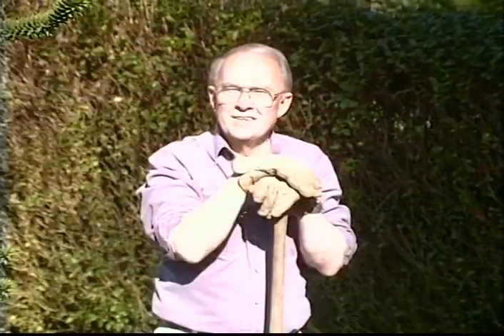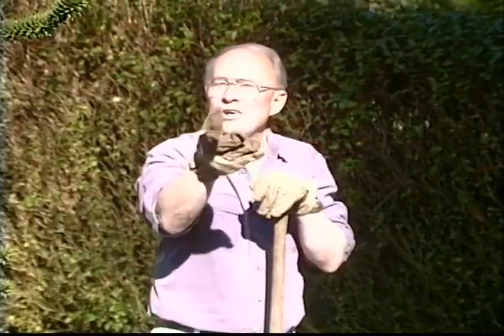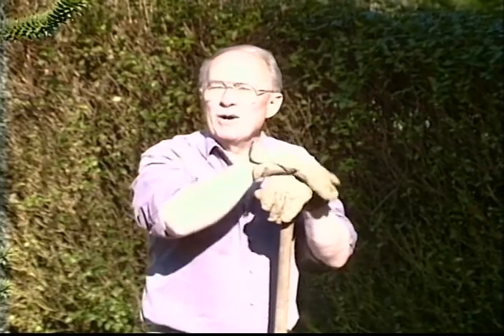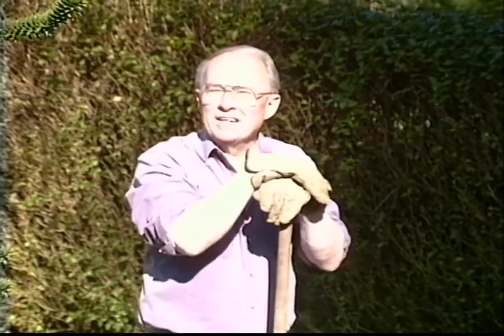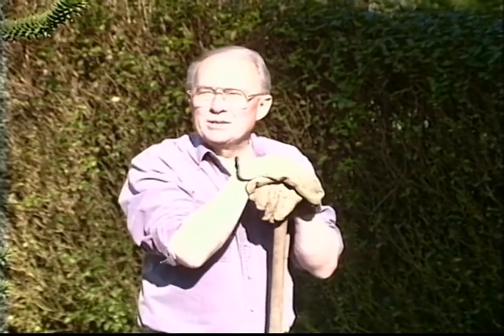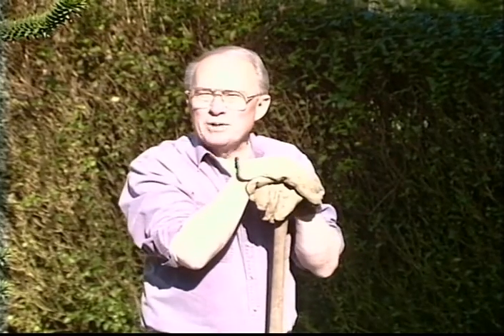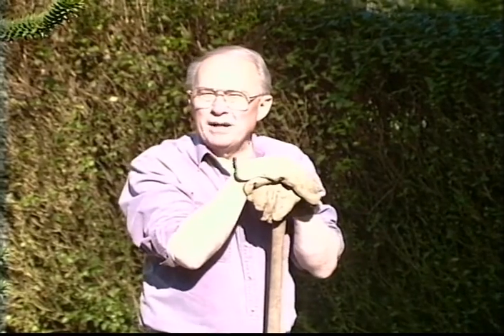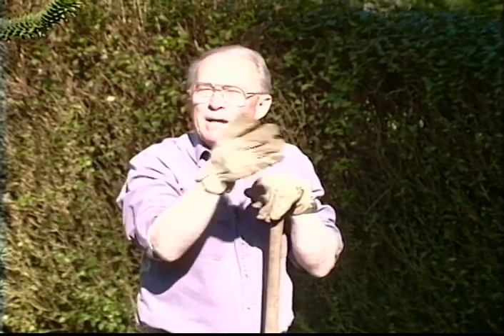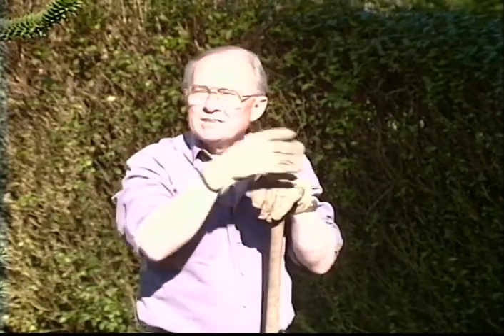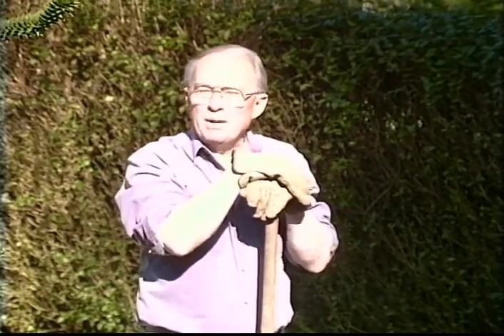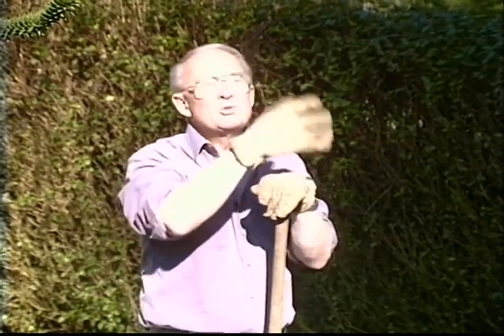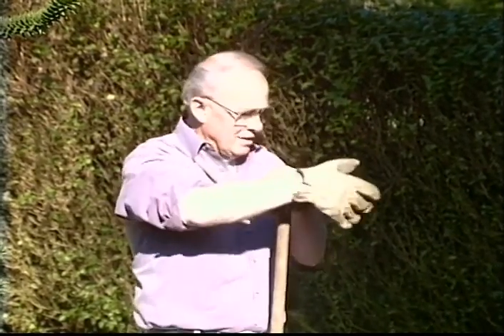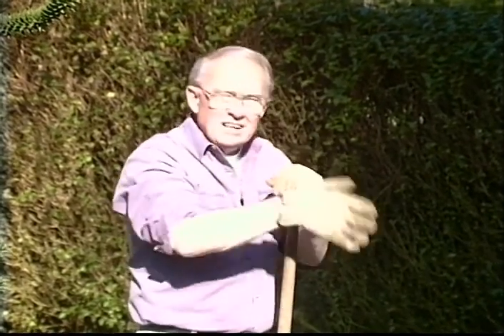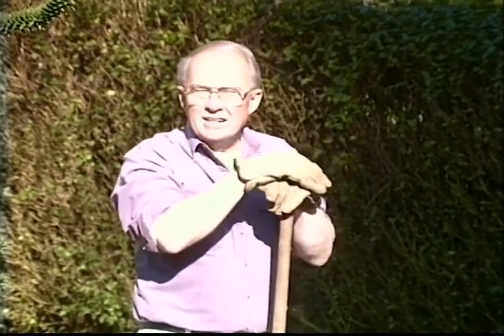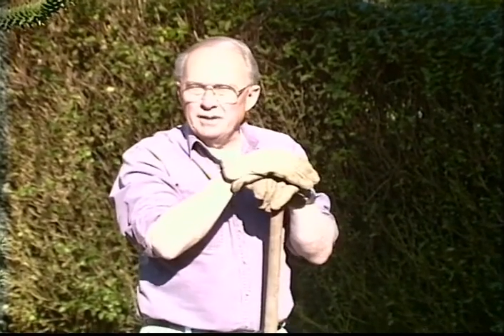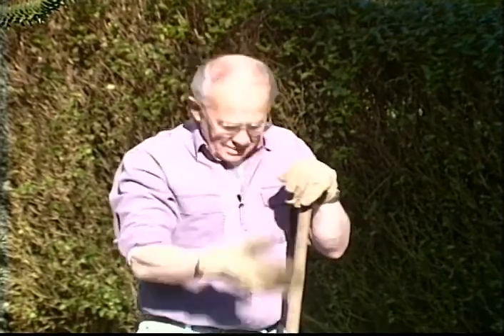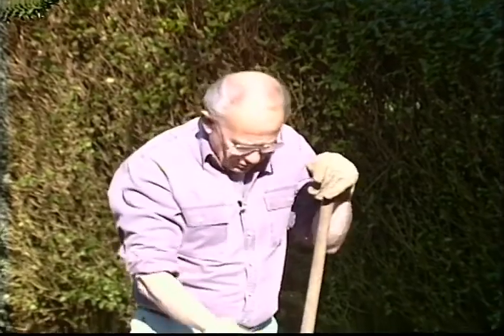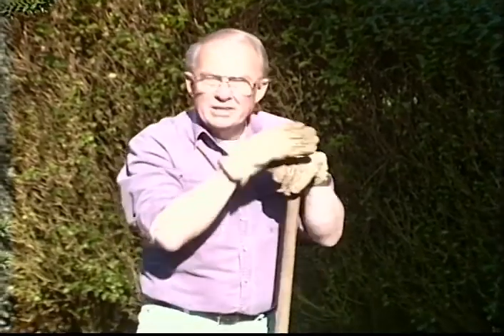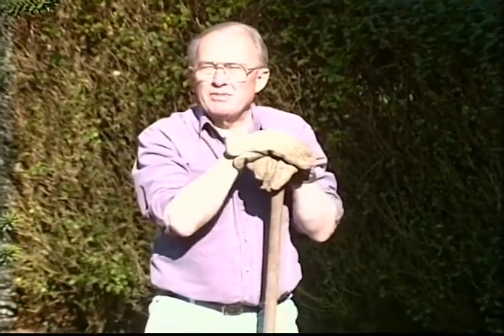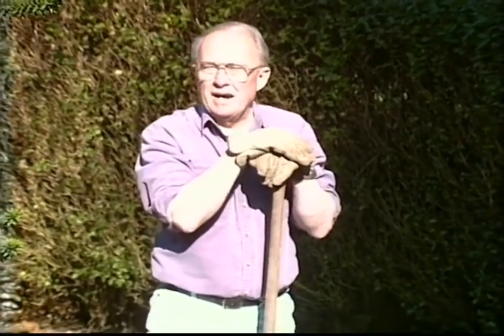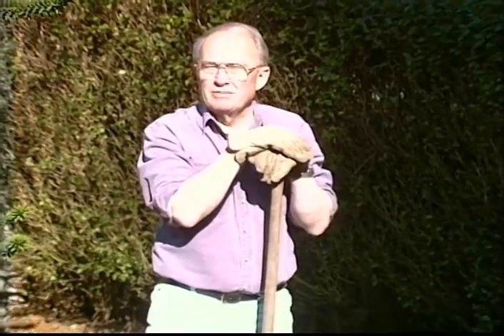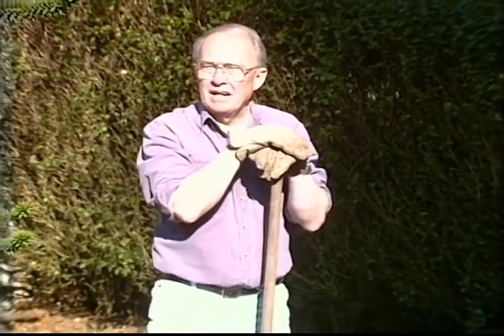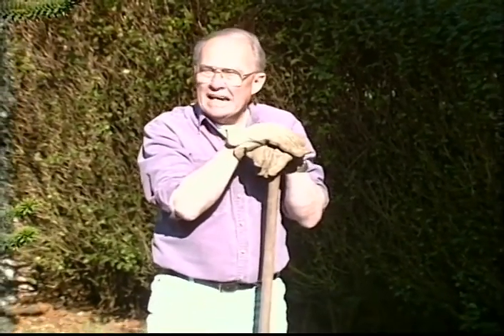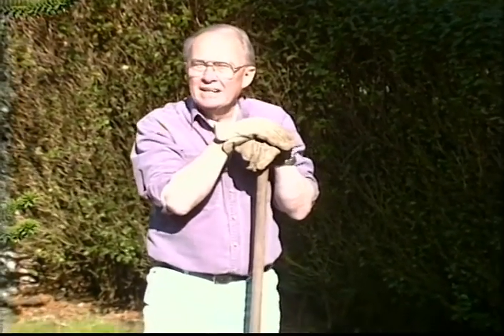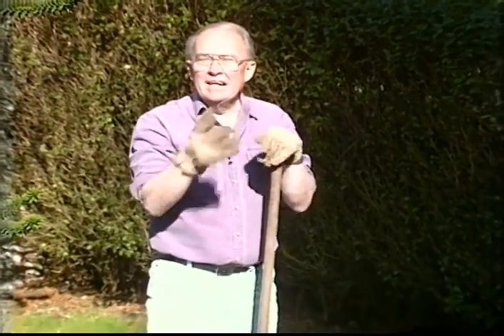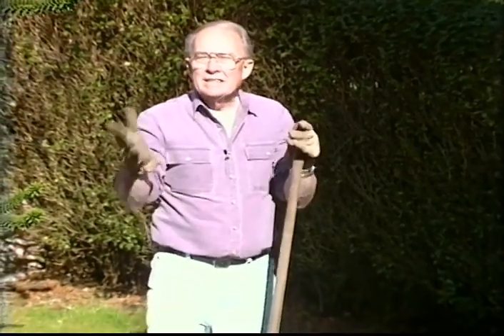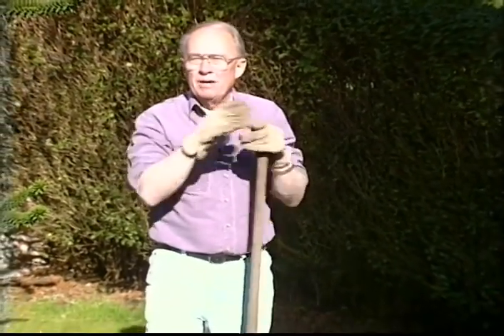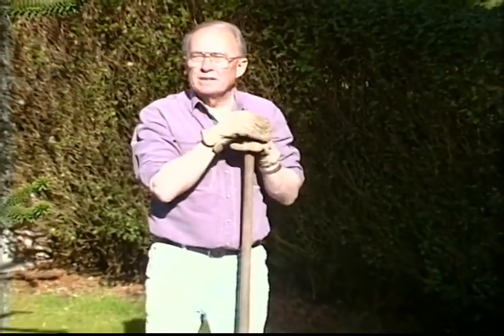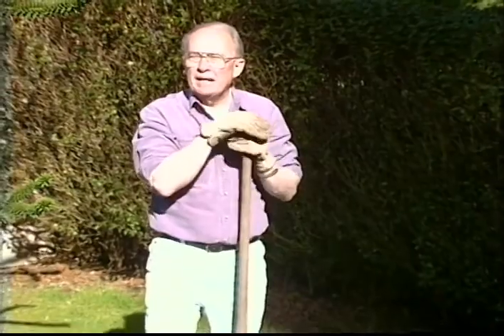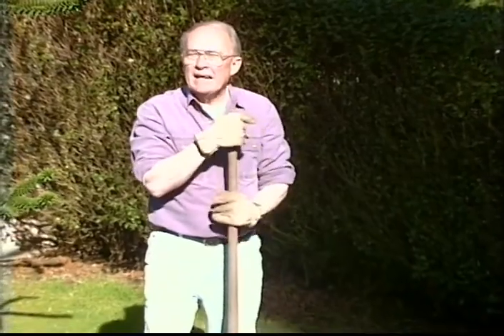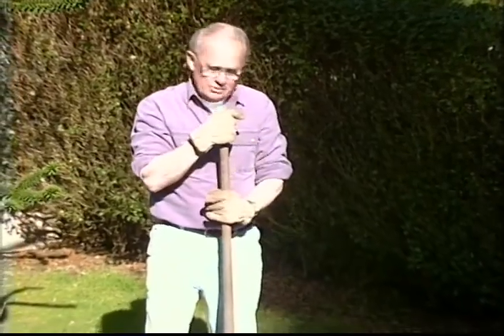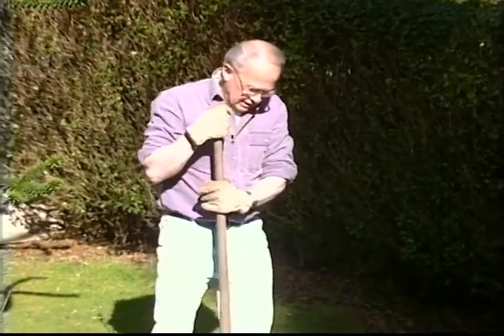Do you have a rose that needs to be transplanted? Maybe it's in a spot too shaded, like this one. This only receives about three hours of sunlight a day, and it needs to be out where it gets about eight hours of sunlight.